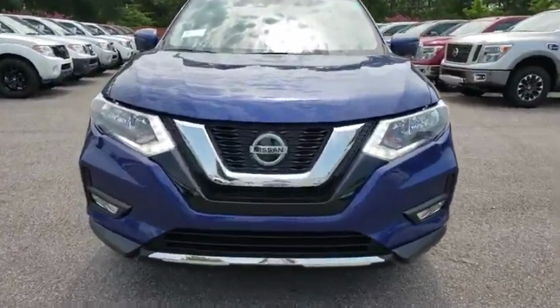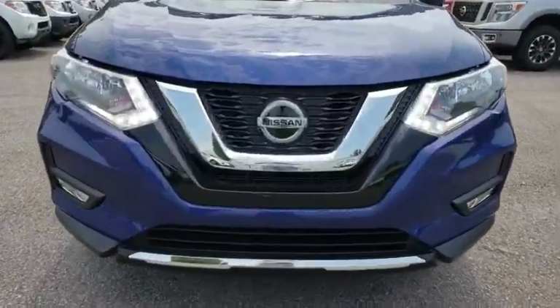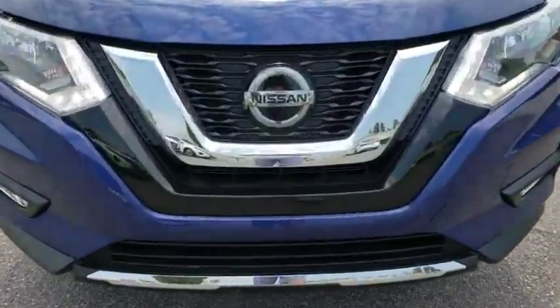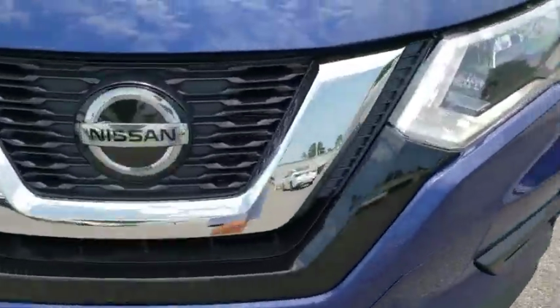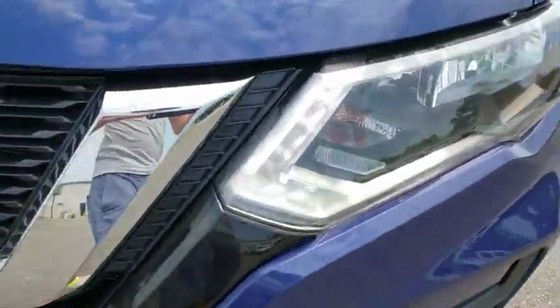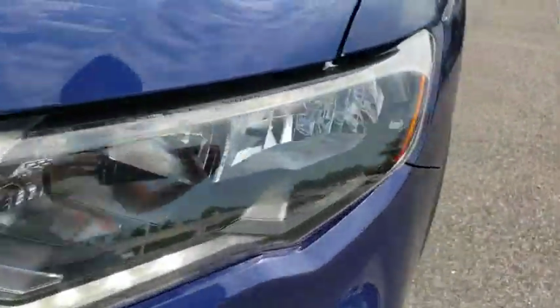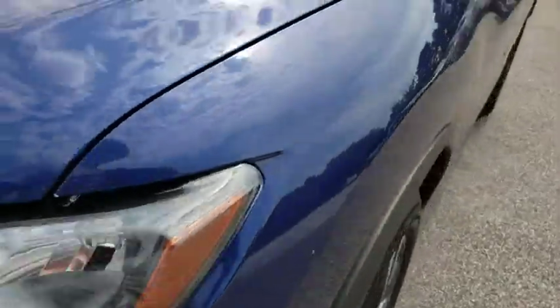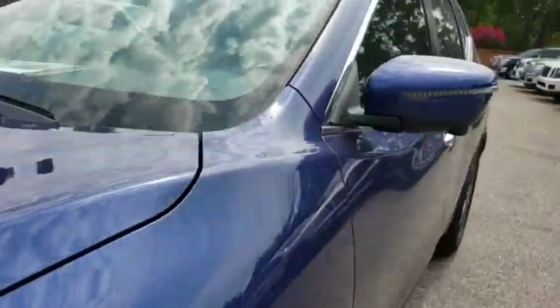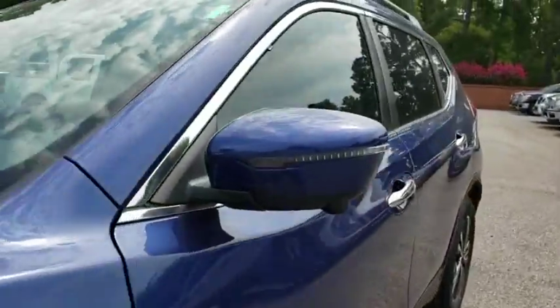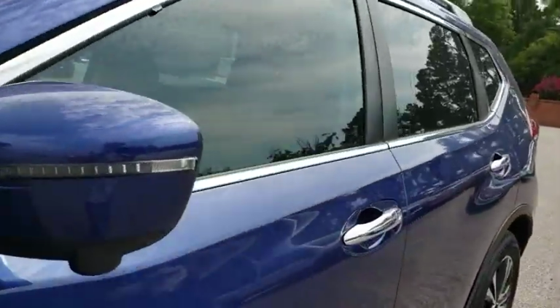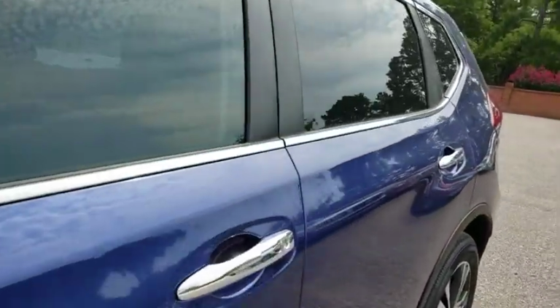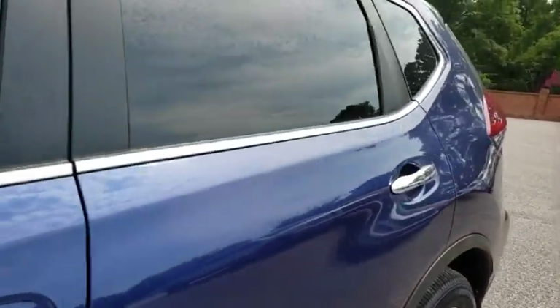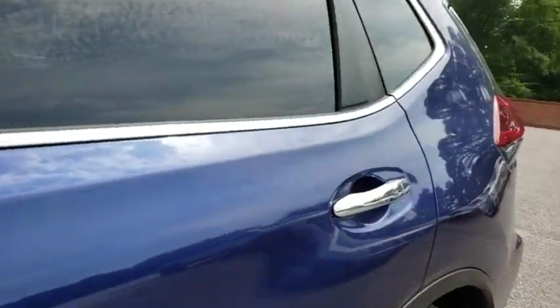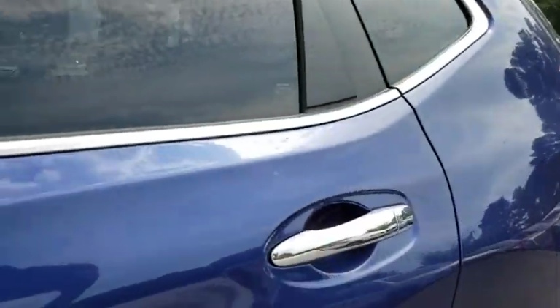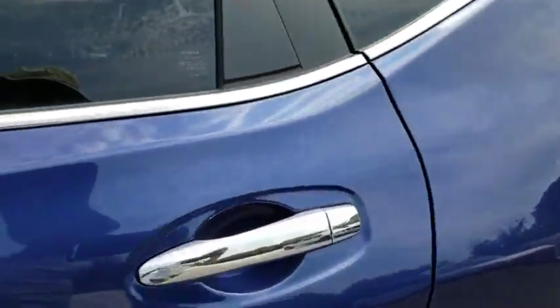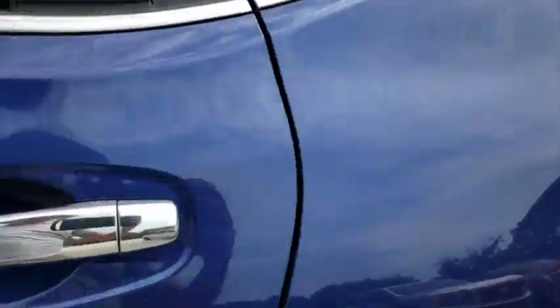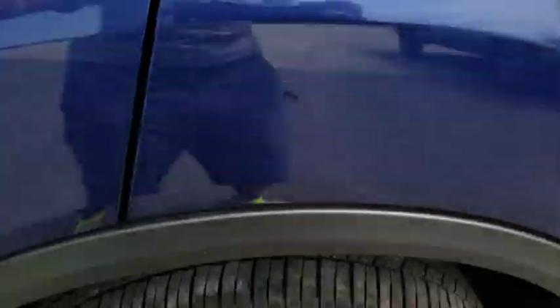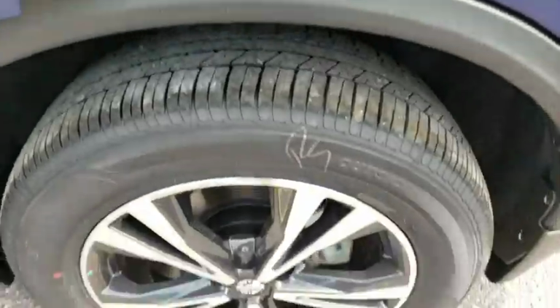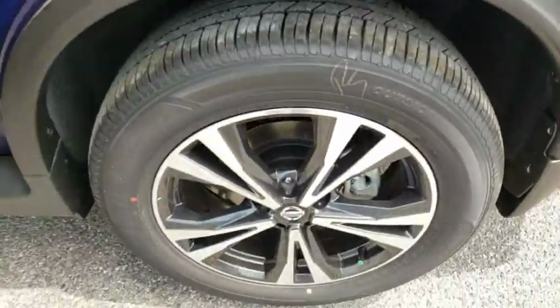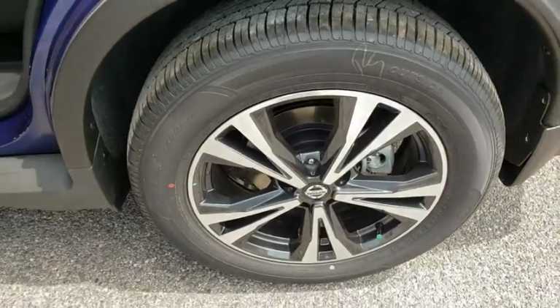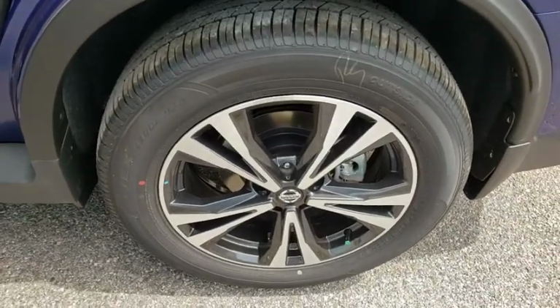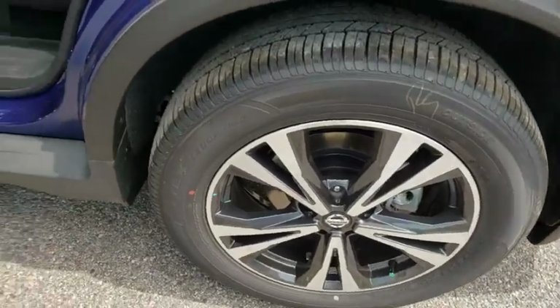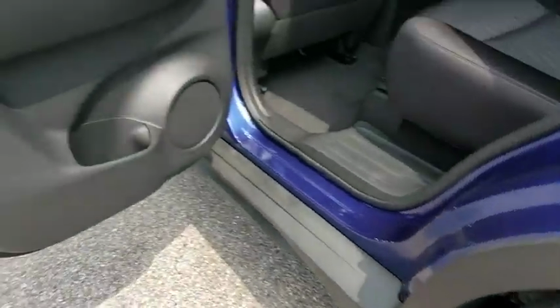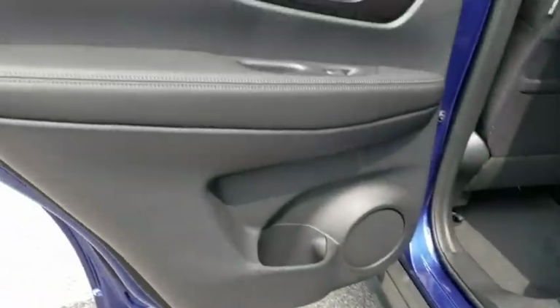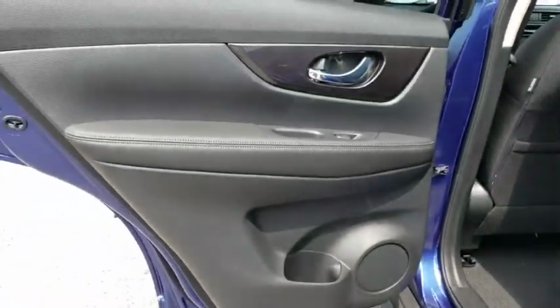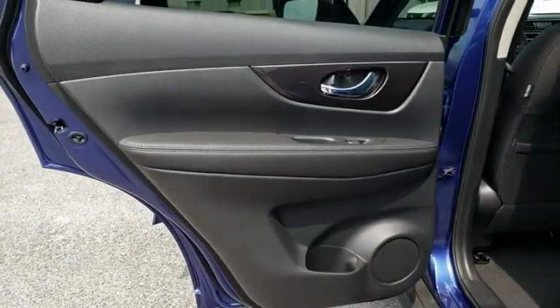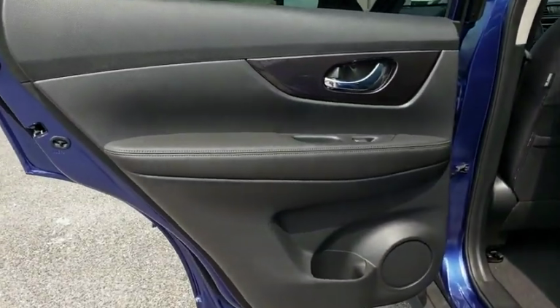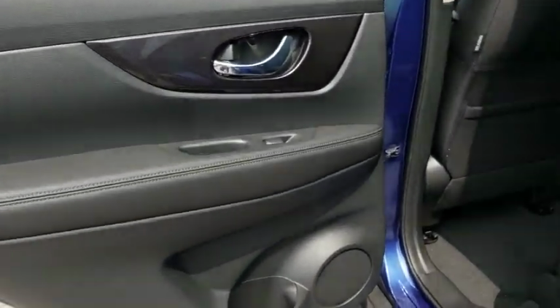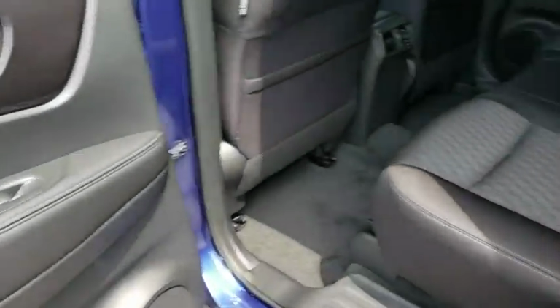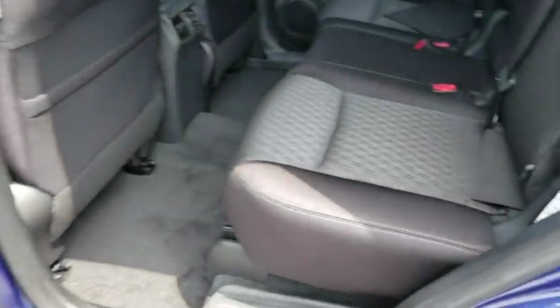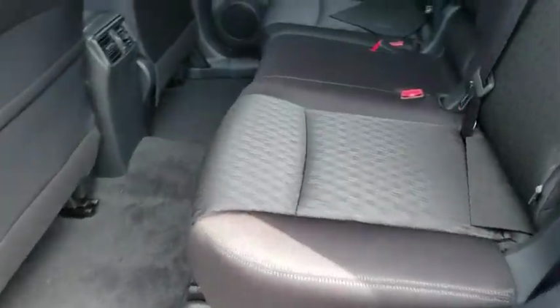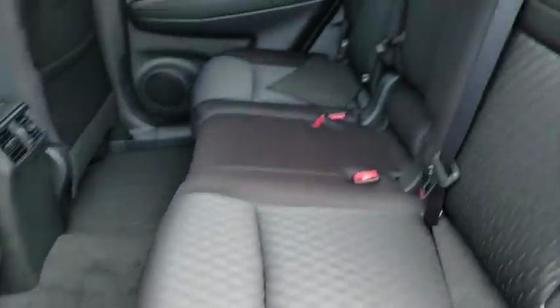Power liftgate, traction control, dual airbags, power steering, four-wheel disc brakes, center armrest, security system, rear window defroster, electronic stability control, fog lamps, trip computer.